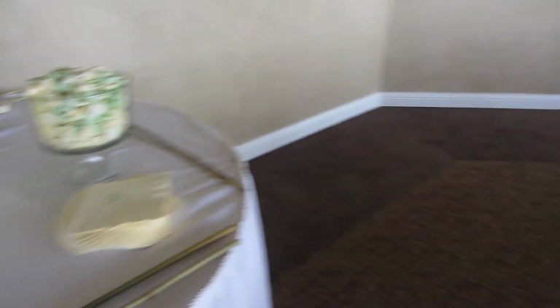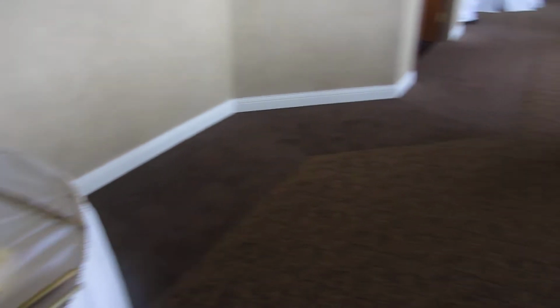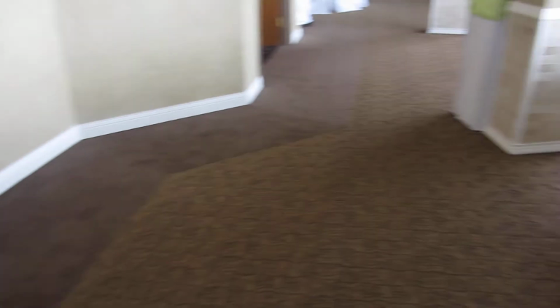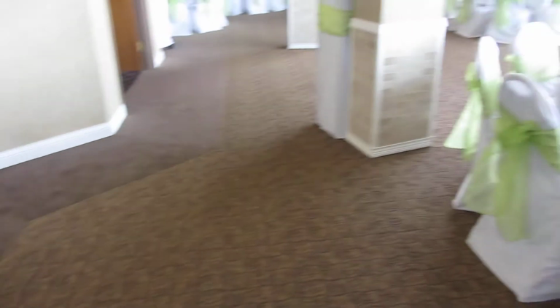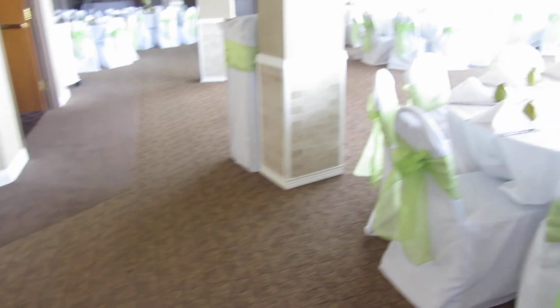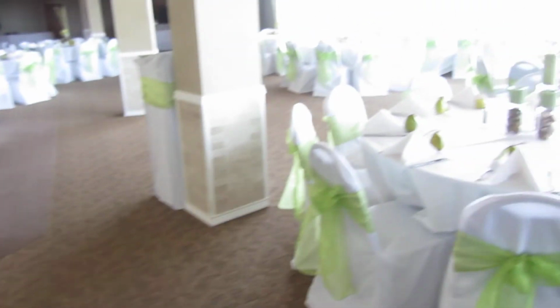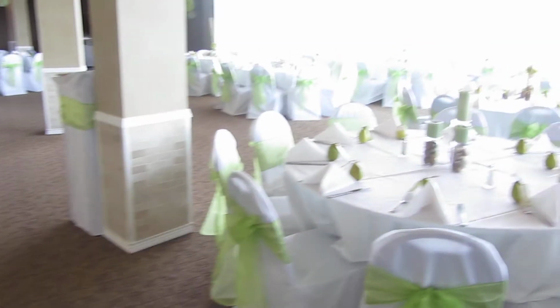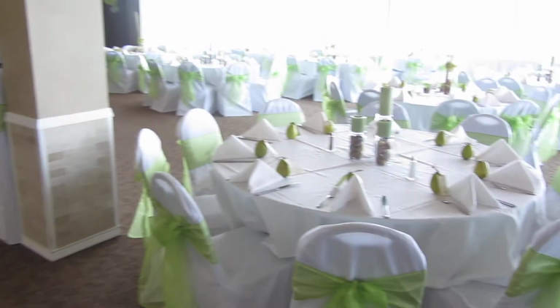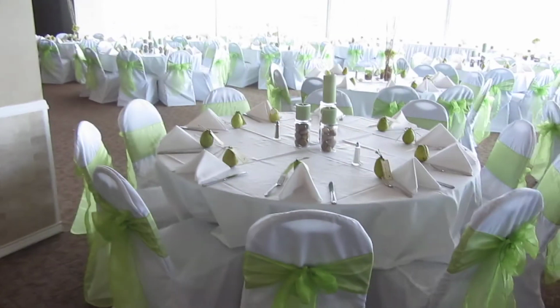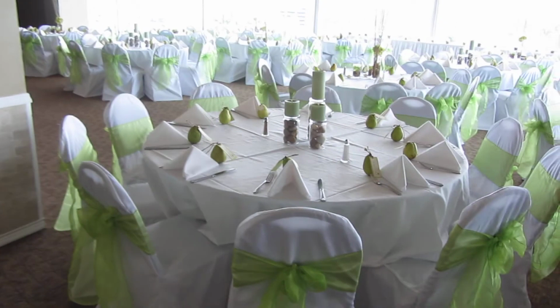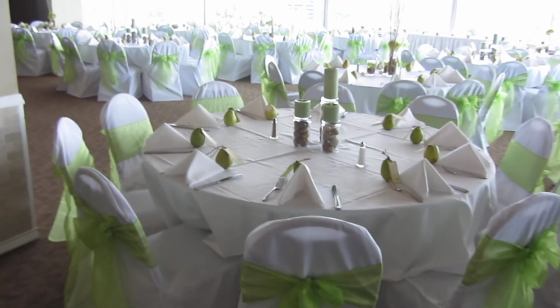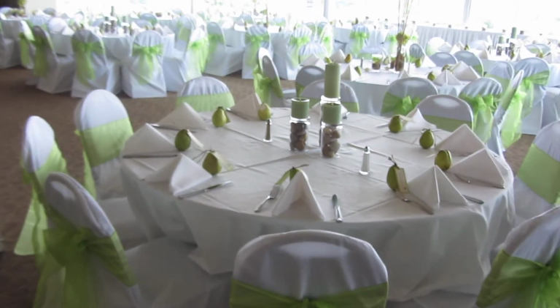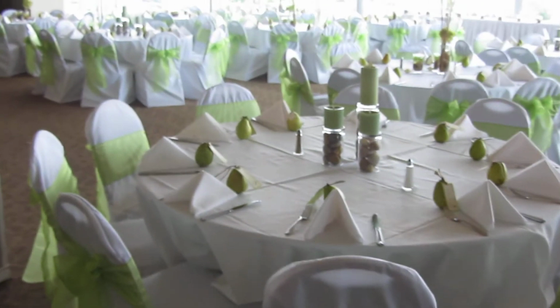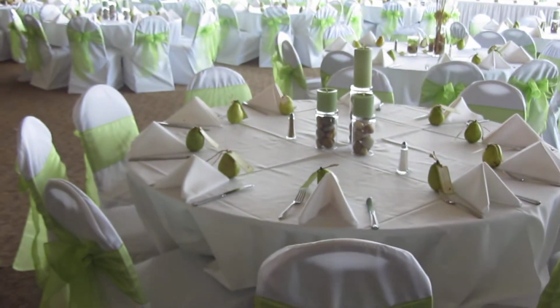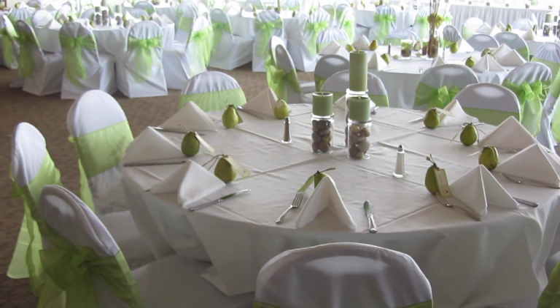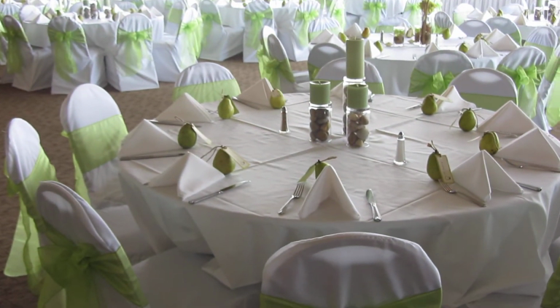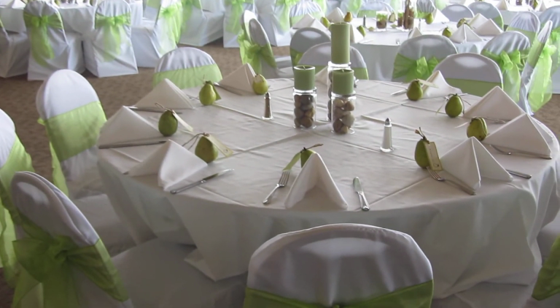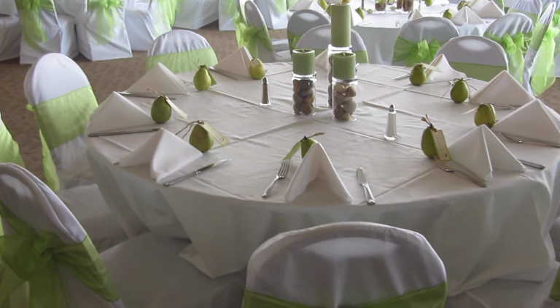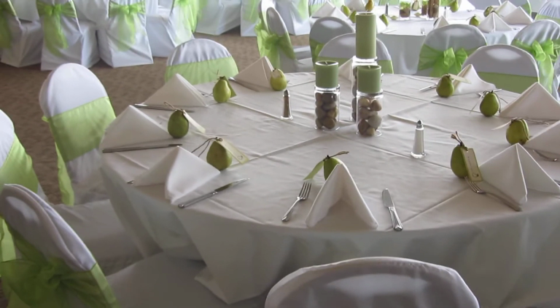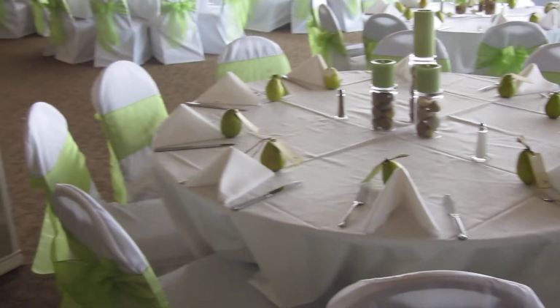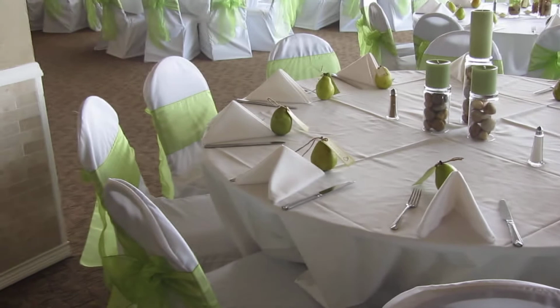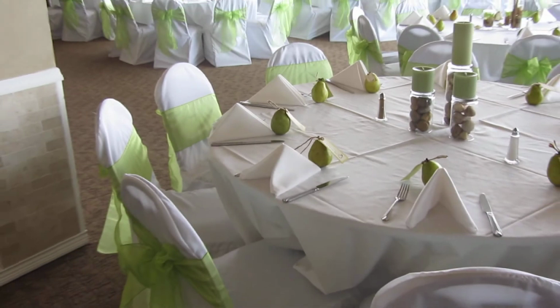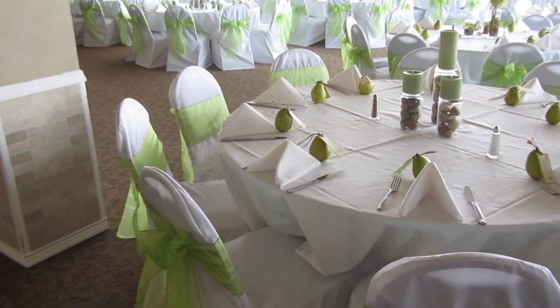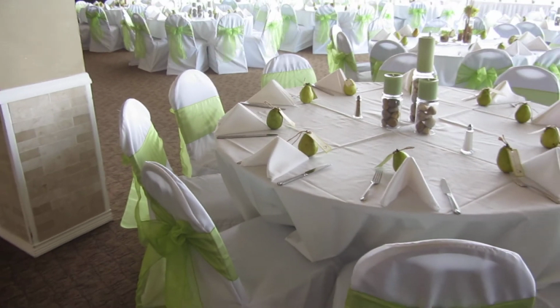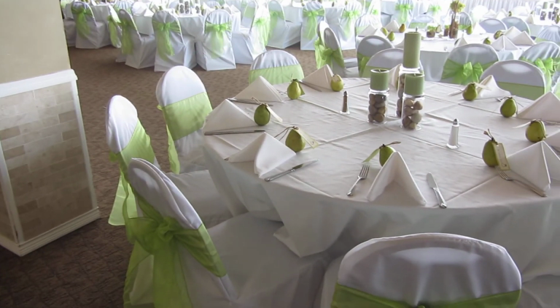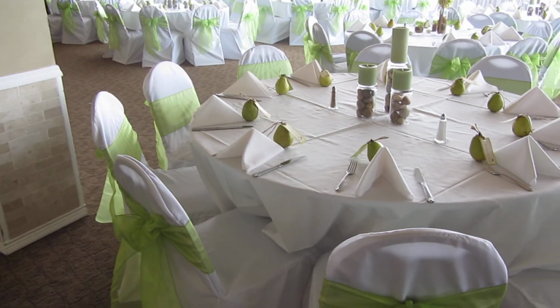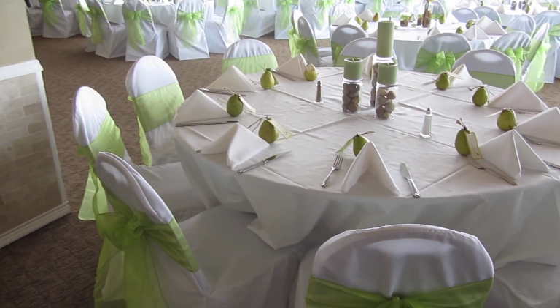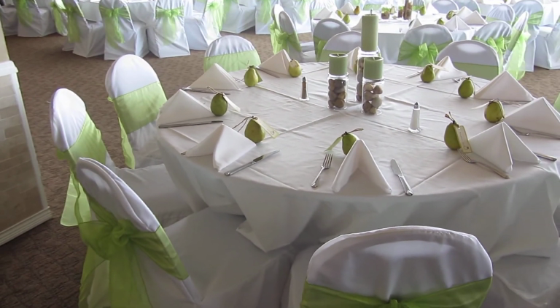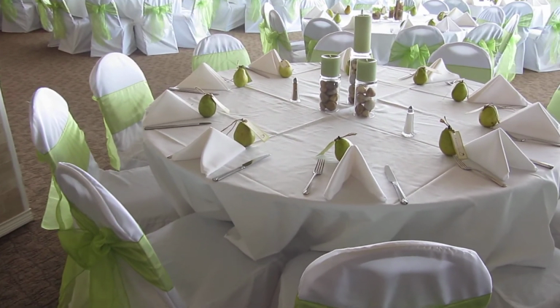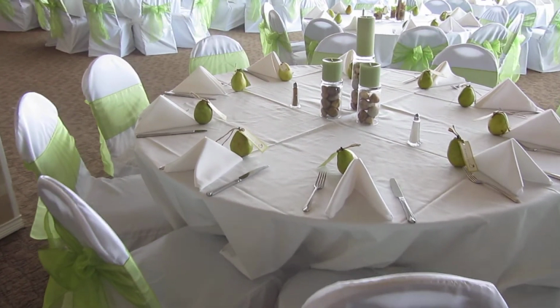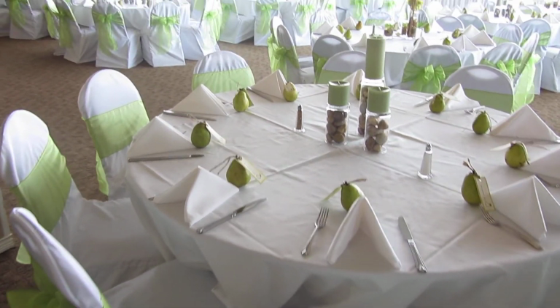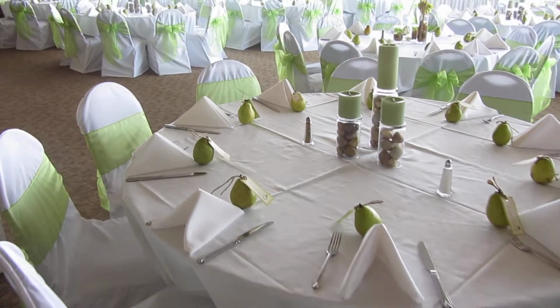Then I wanted to pan the room for you. Obviously they've got a lot of green, but very tastefully done. Some organza chair covers, done from the Heart of St. Charles.